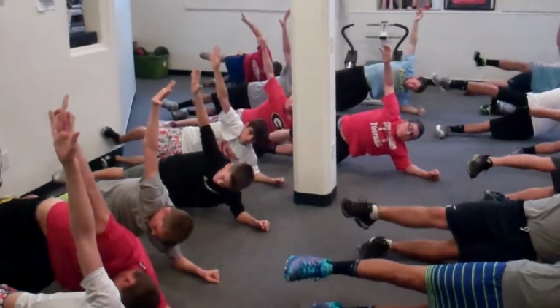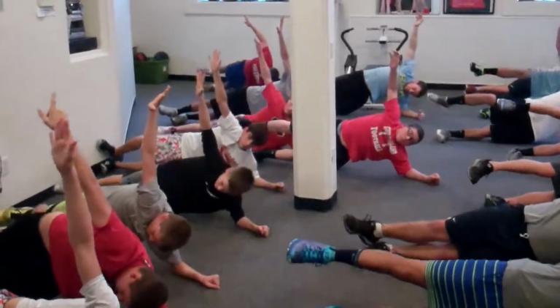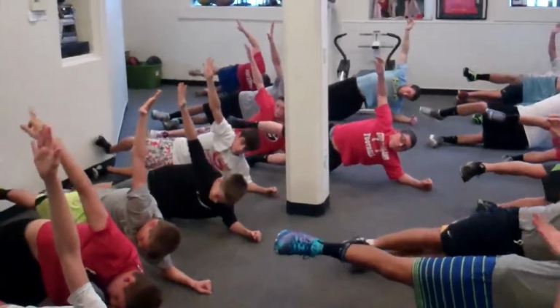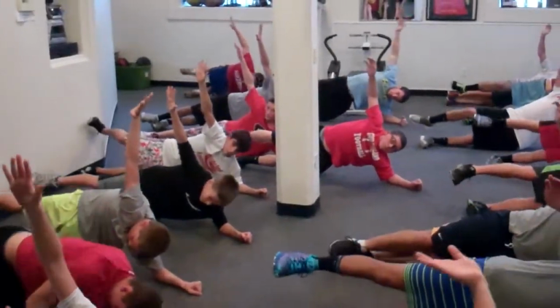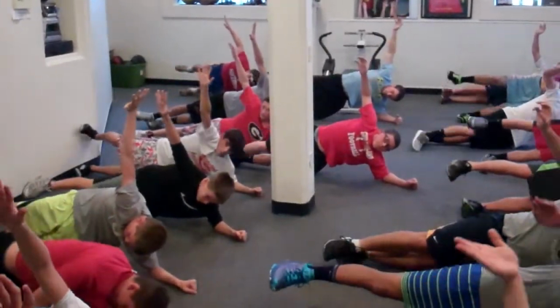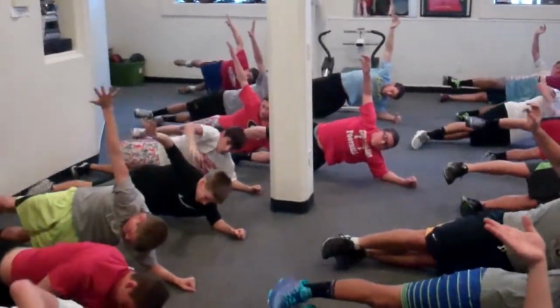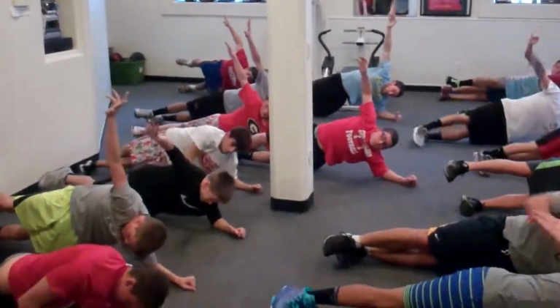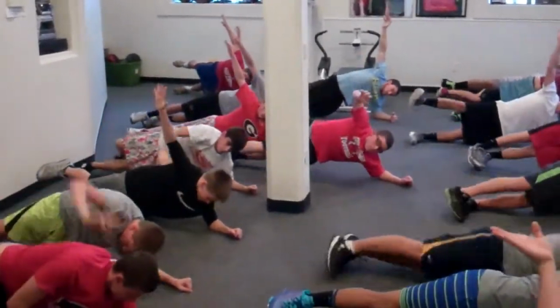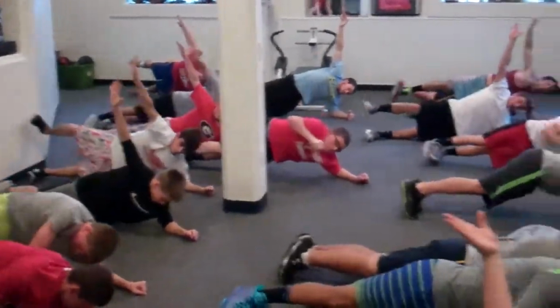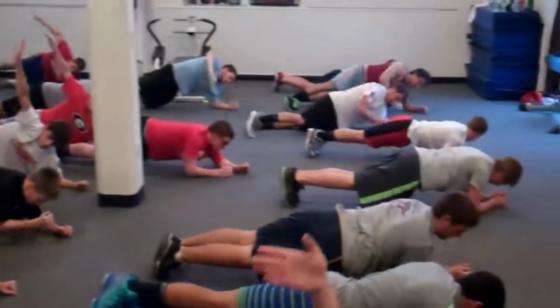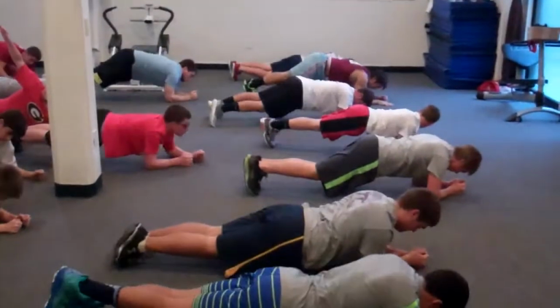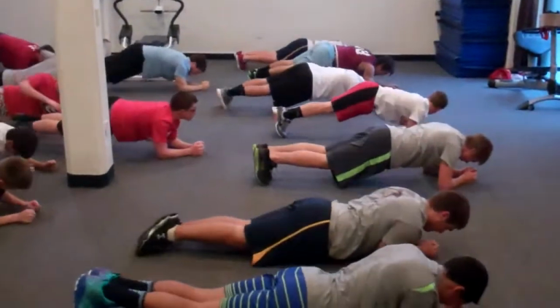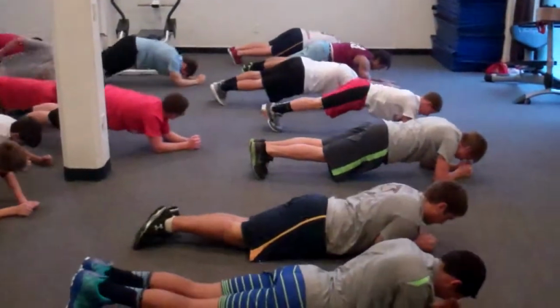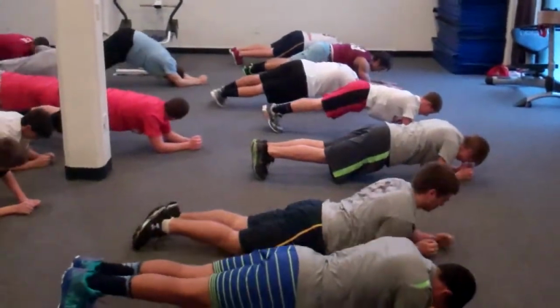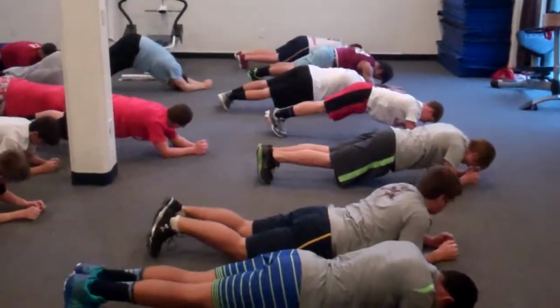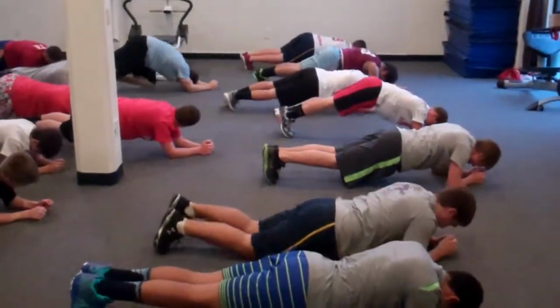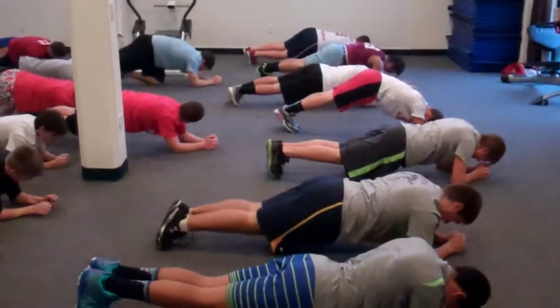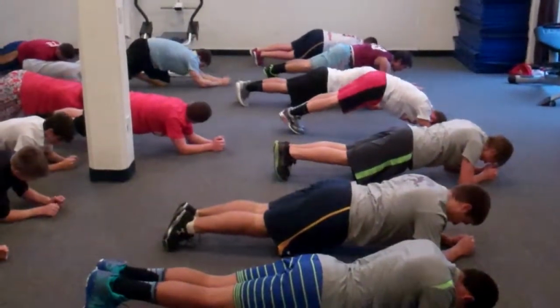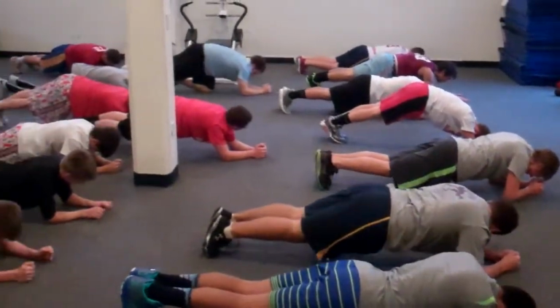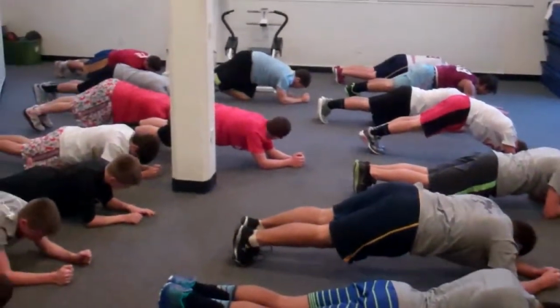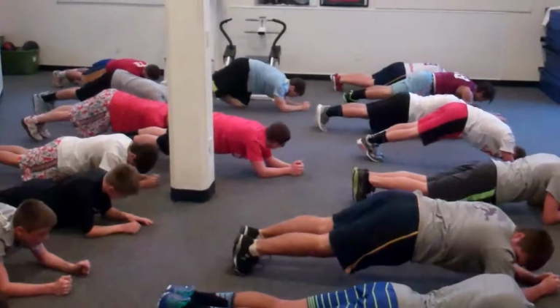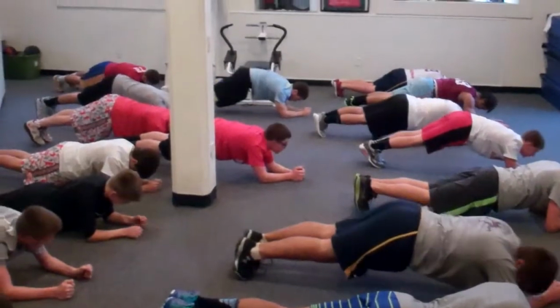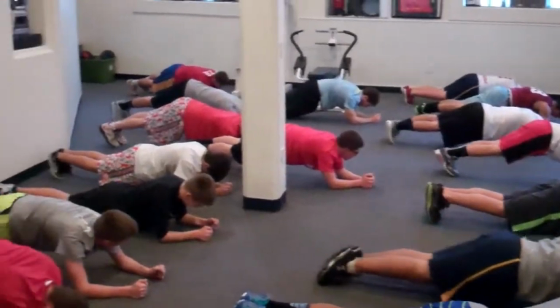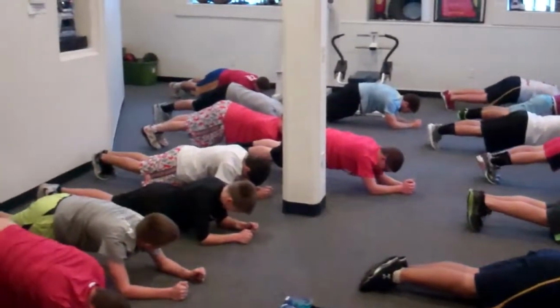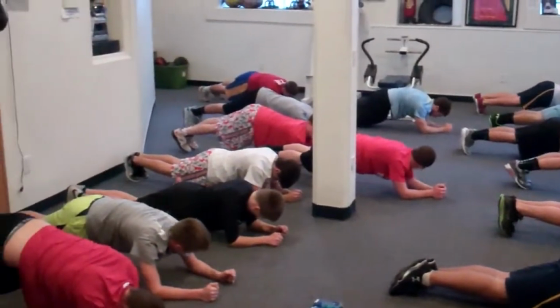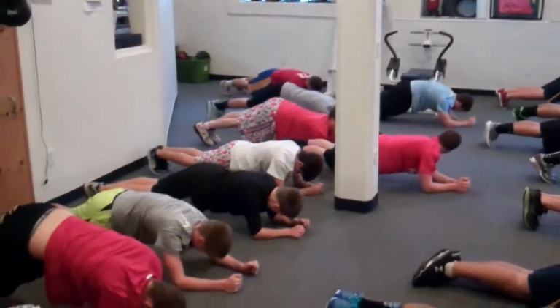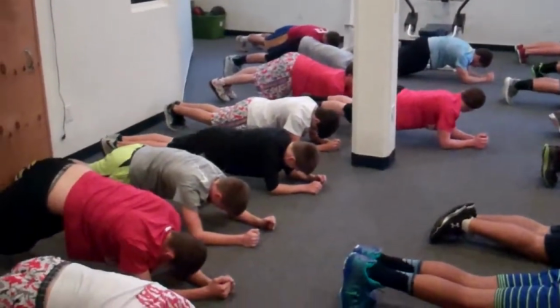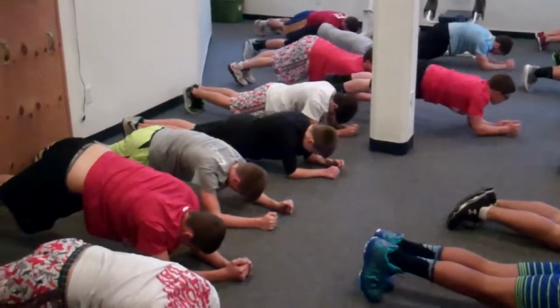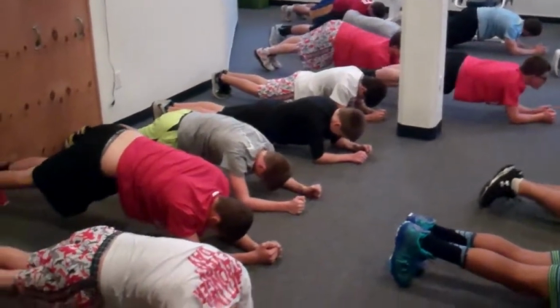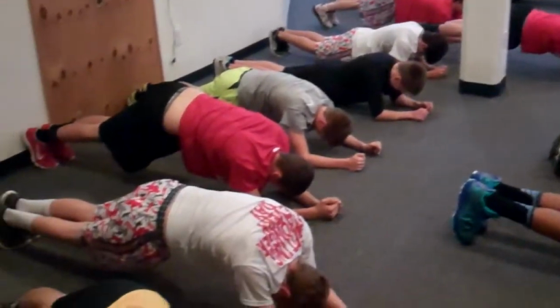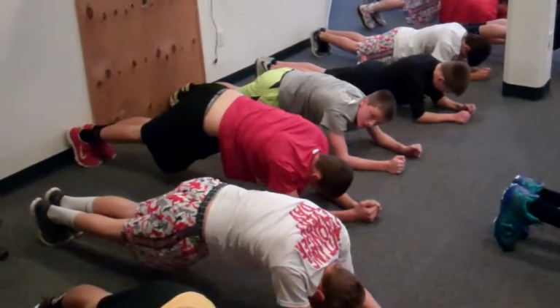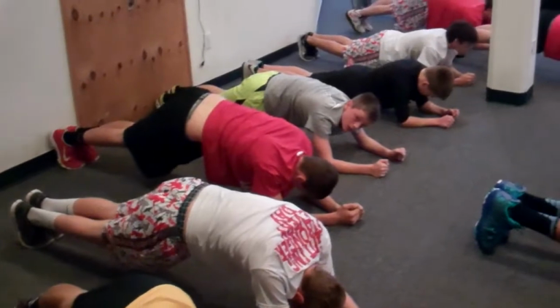These are pillar rolls. Get ready to roll back down, ready — go back to front plank. Everybody should be up off the floor. Abs tight, glutes tight, nice and straight, hips down. Very nice, very nice.